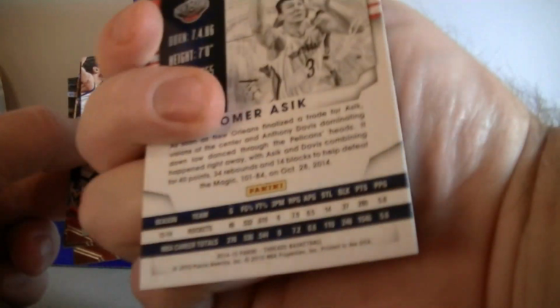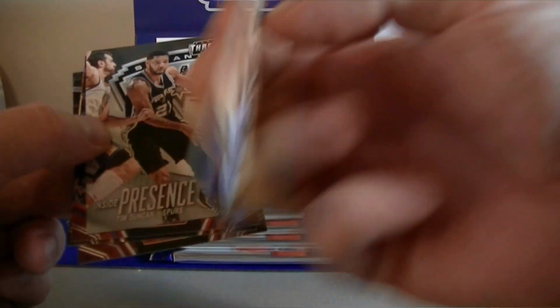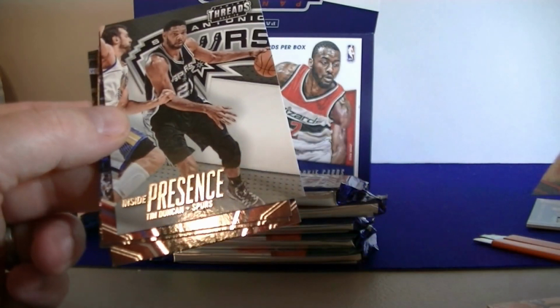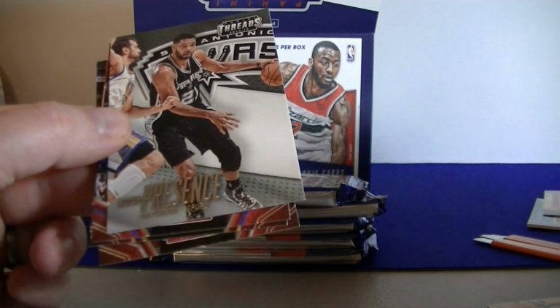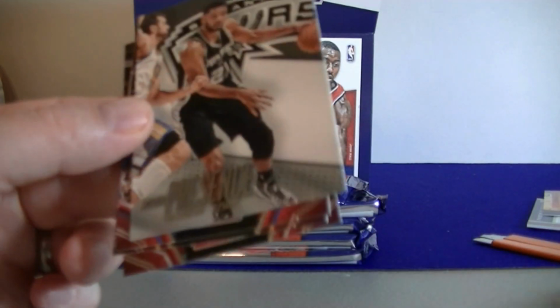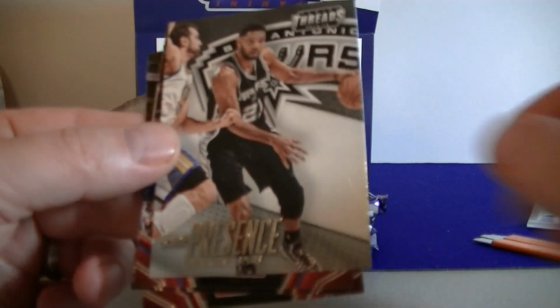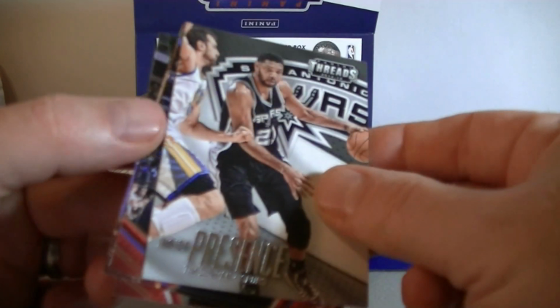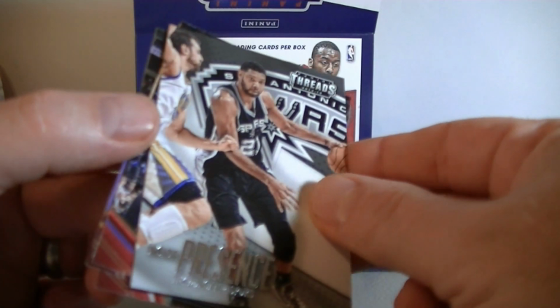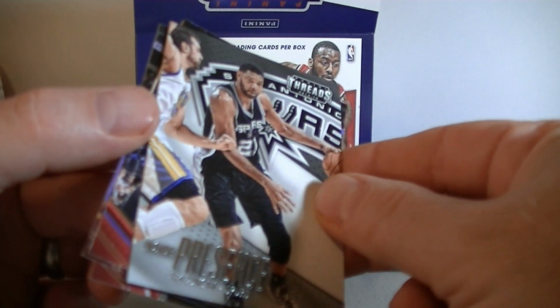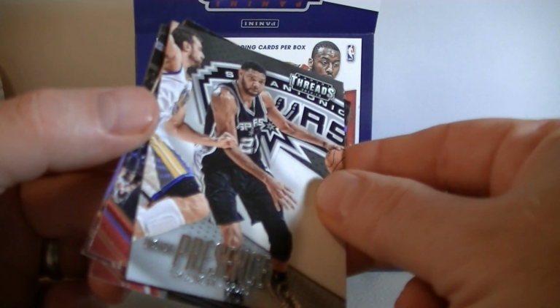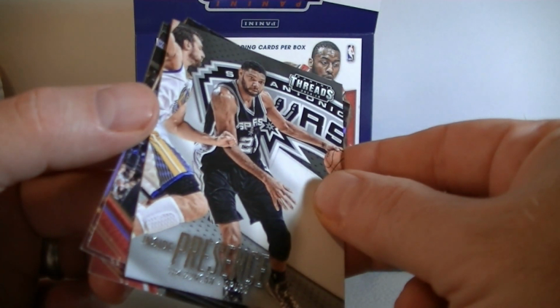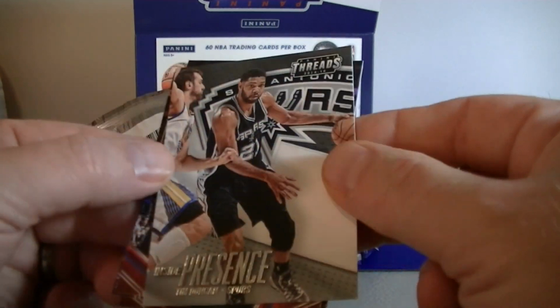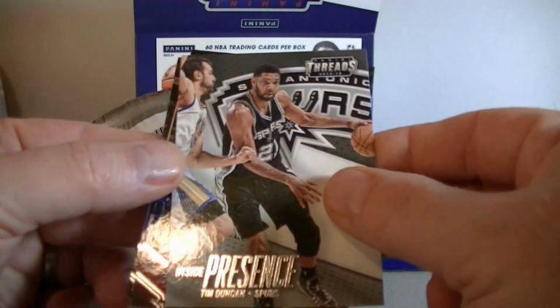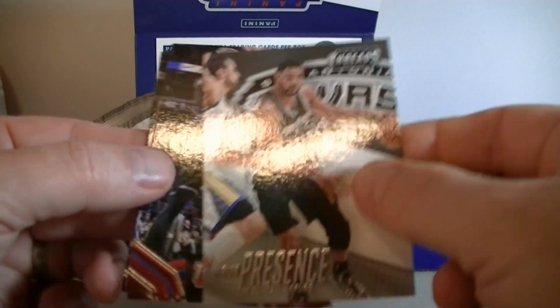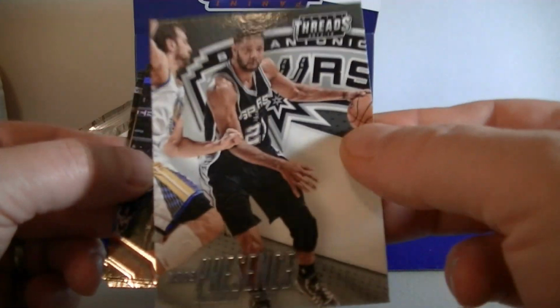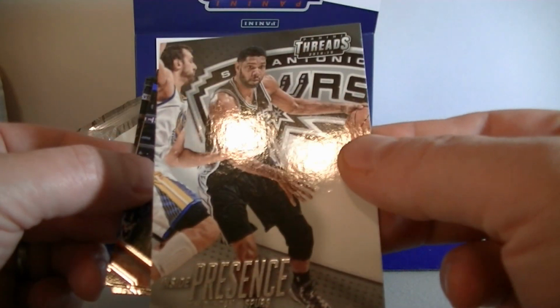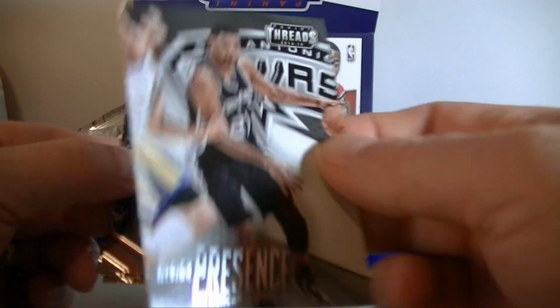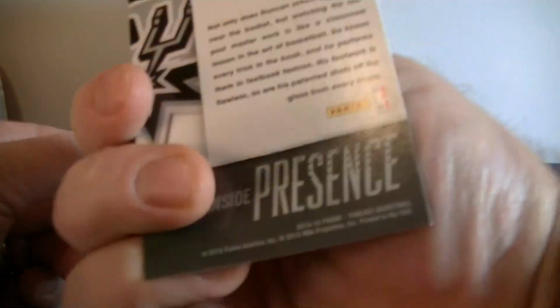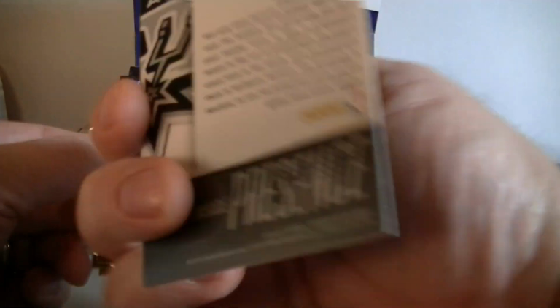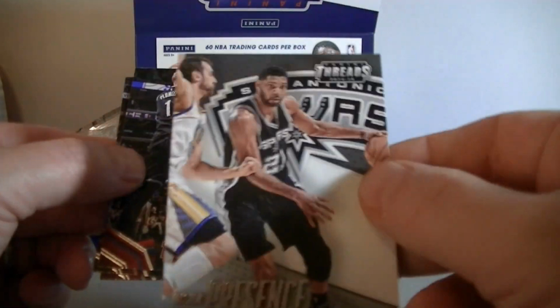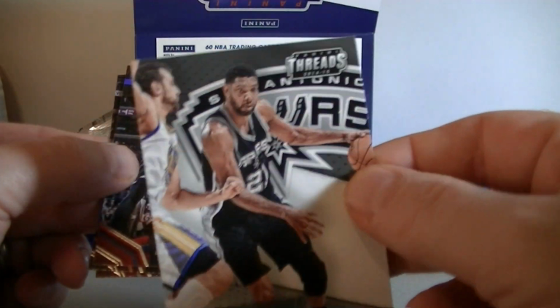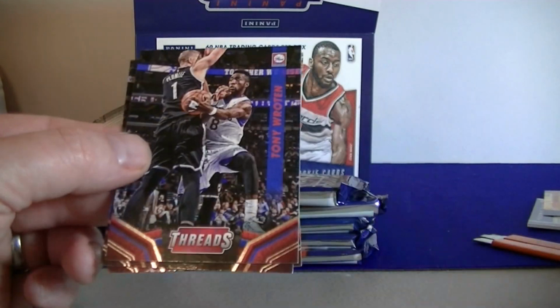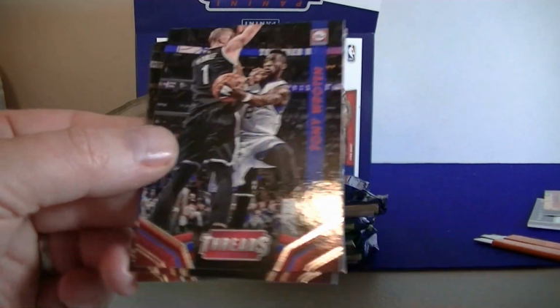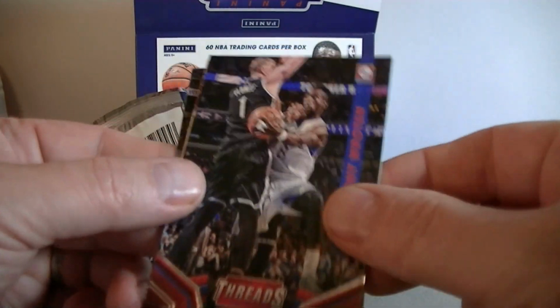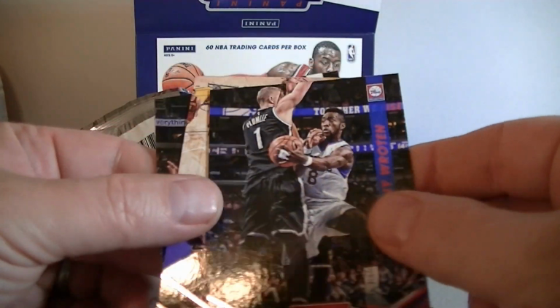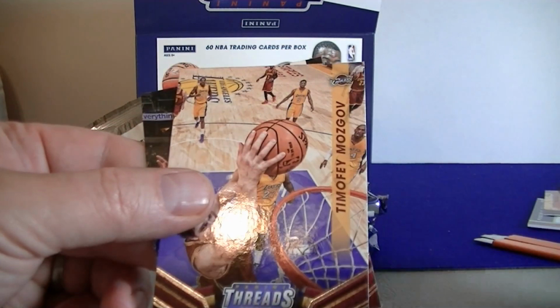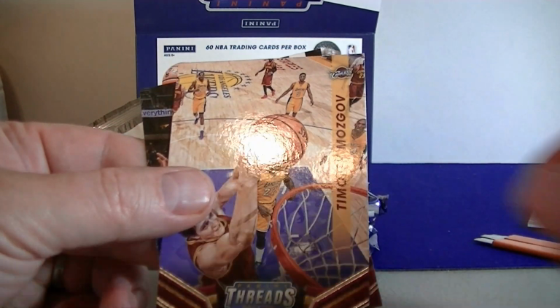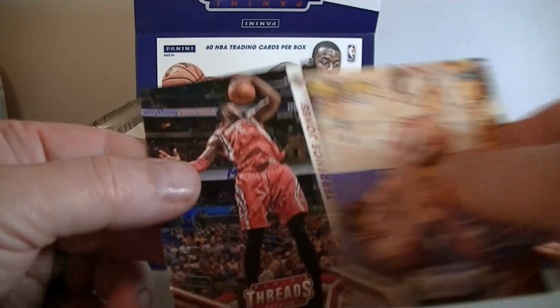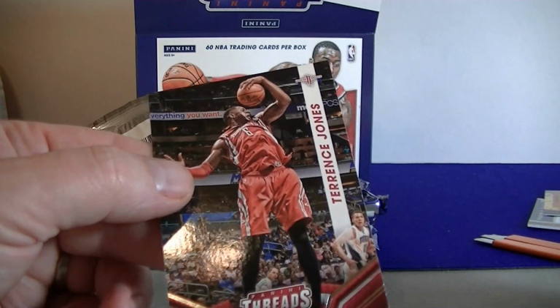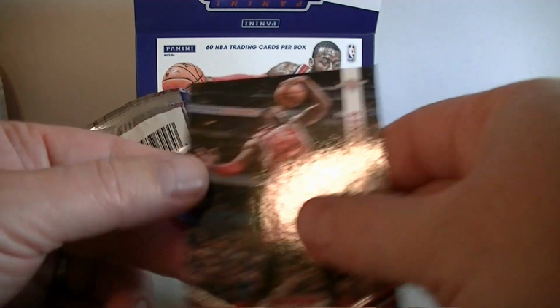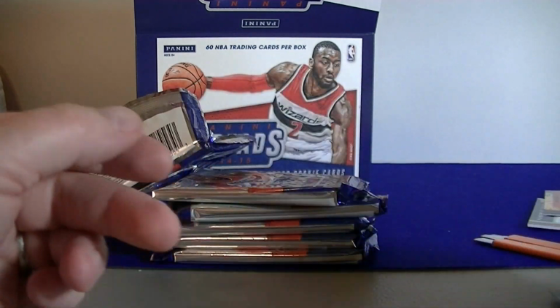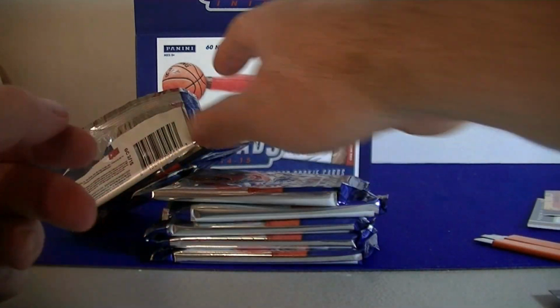I'm gonna pull a lot of this stuff. First insert: Inside Presents — Tim Duncan. Not a bad looking insert. And we got Wooten, Mazdaf, and Terrence Jones.